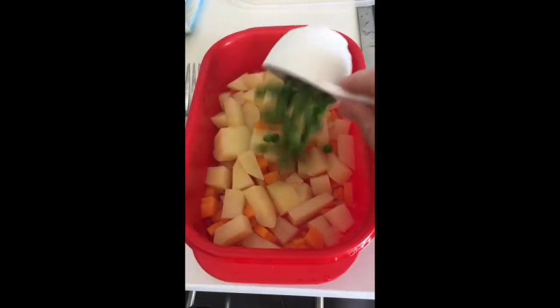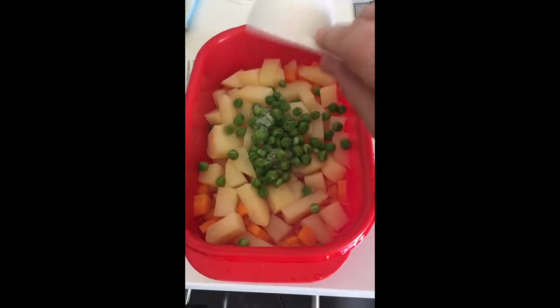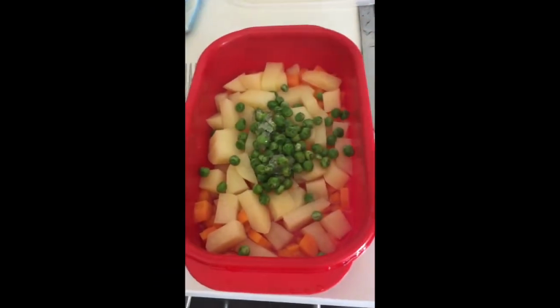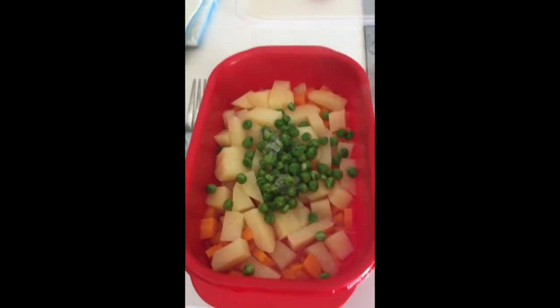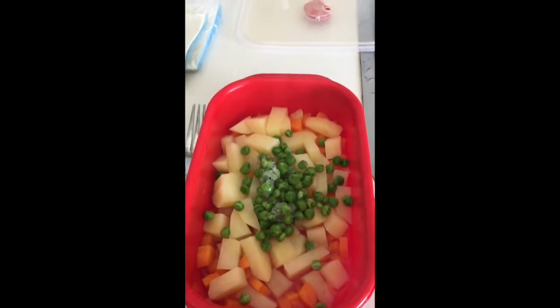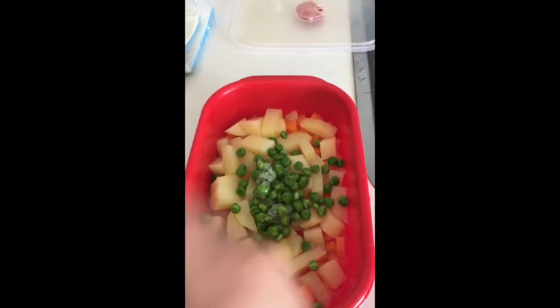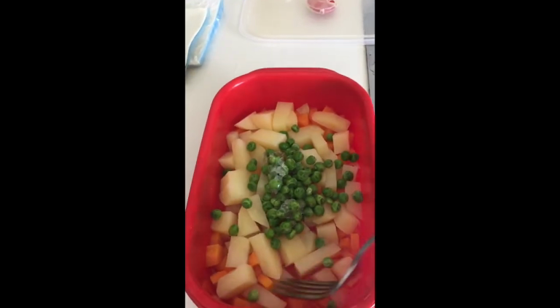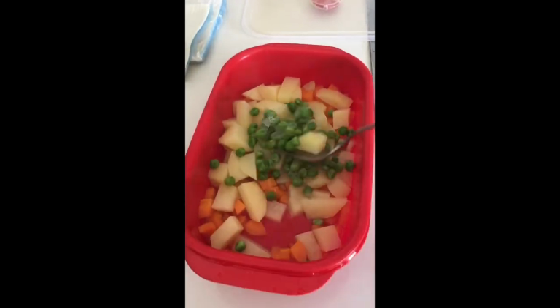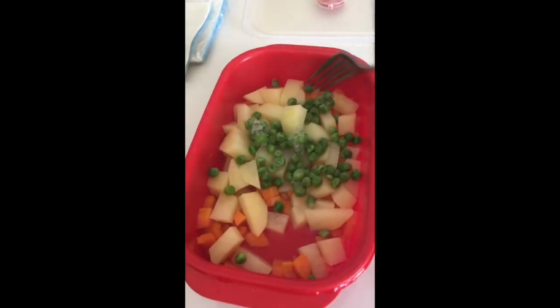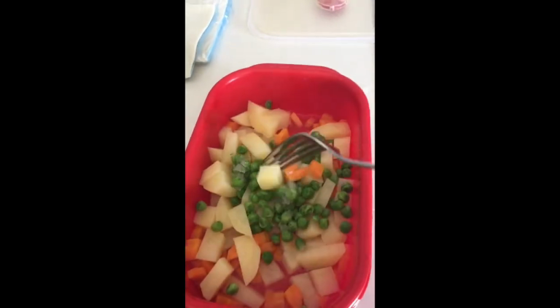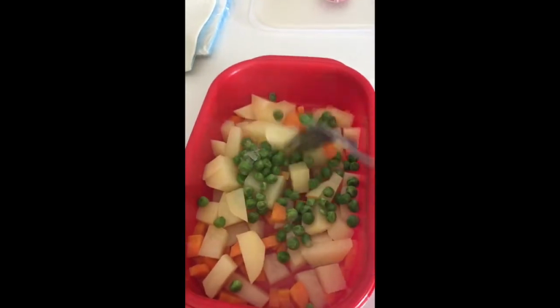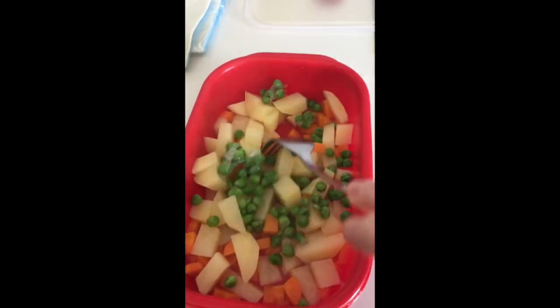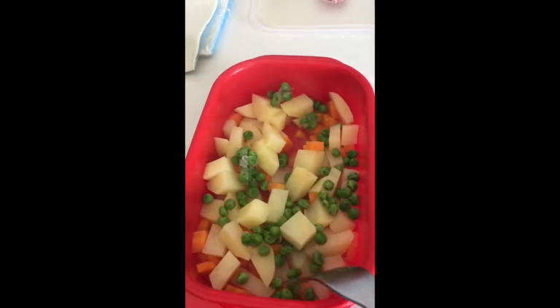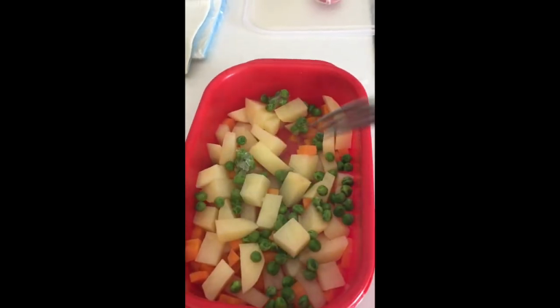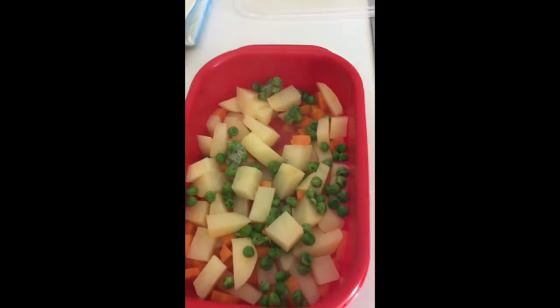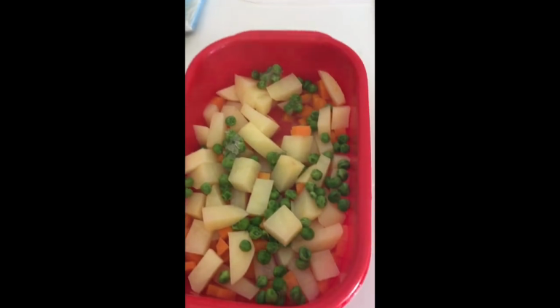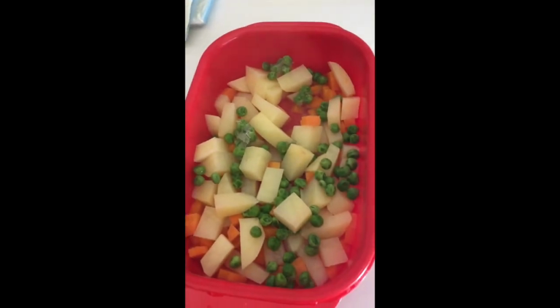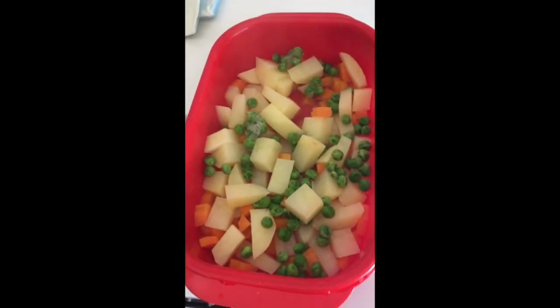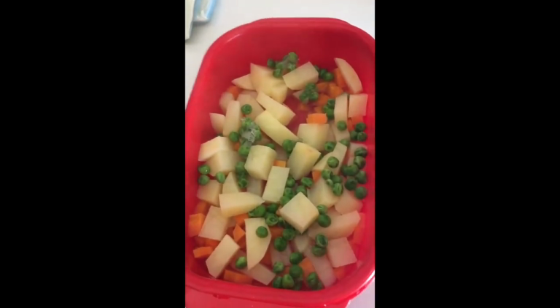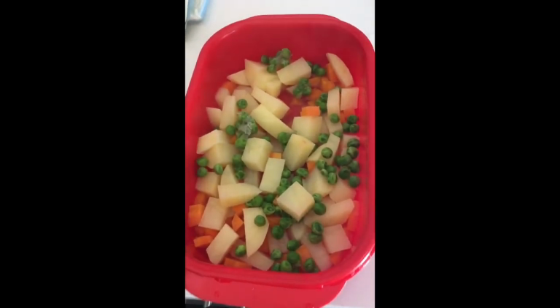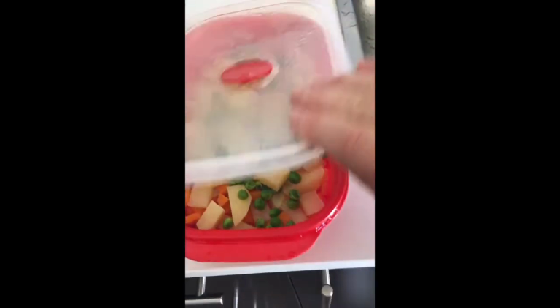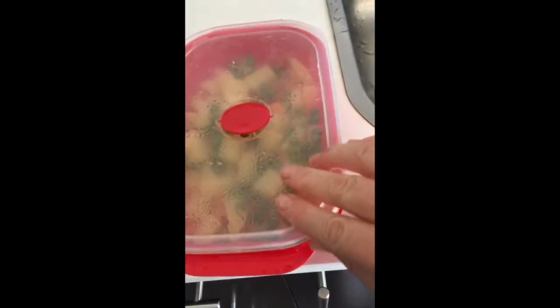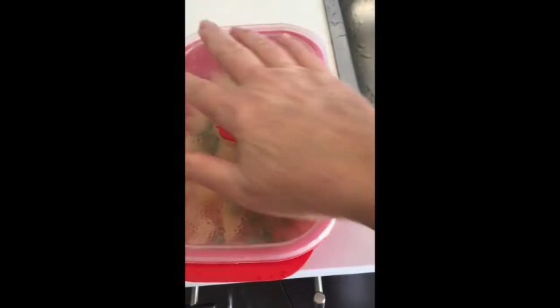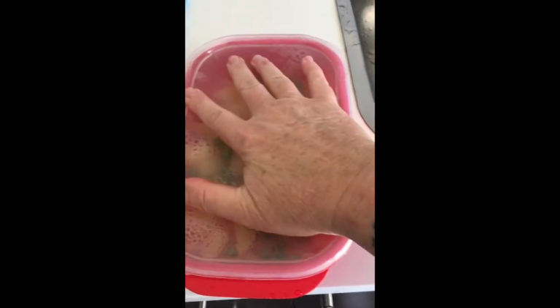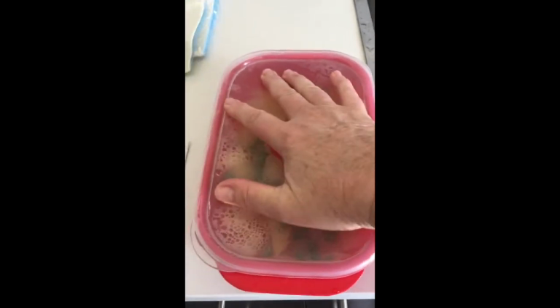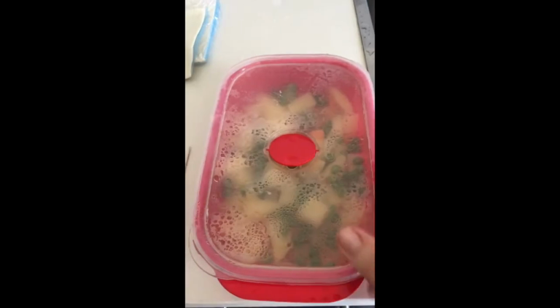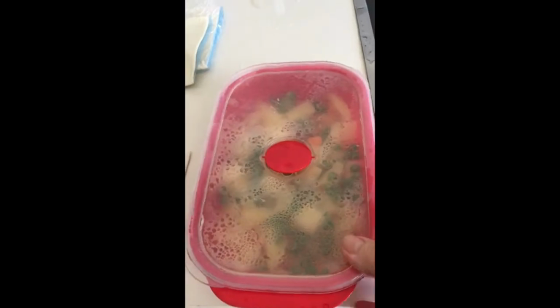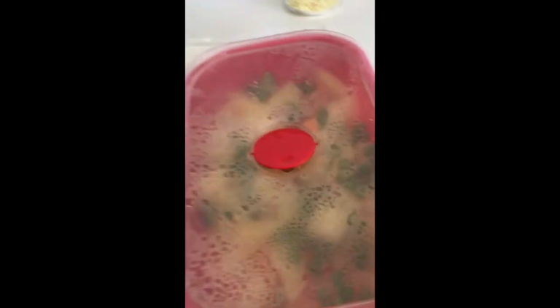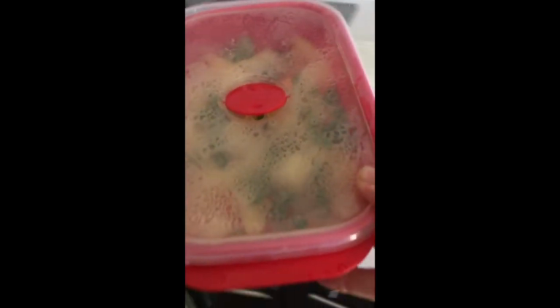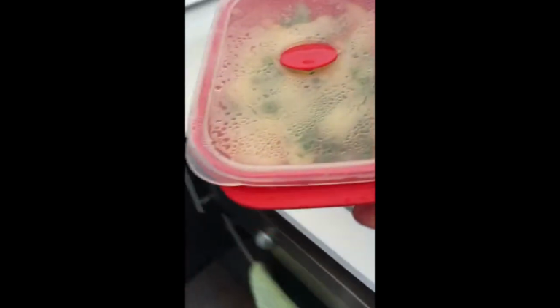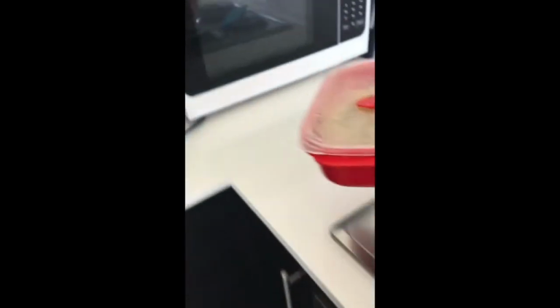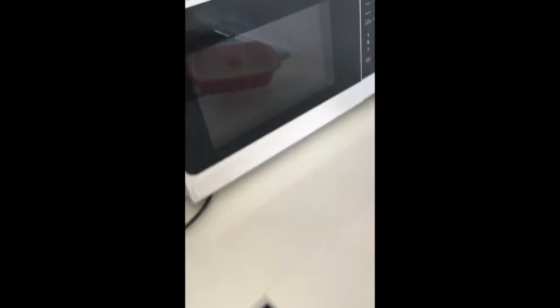I think this is a good time to add my peas into my microwave container now. And now they can cook along with the other vegetables. I'm going to put it in for another three minutes.